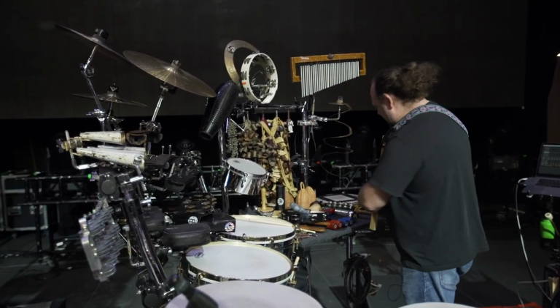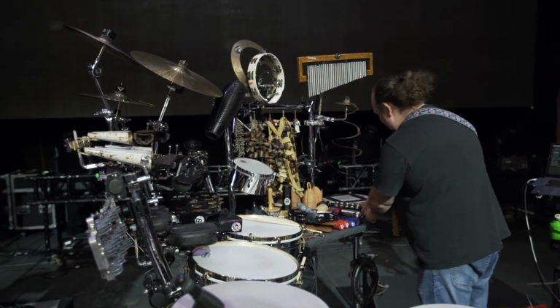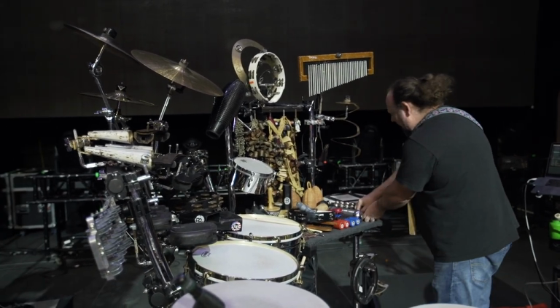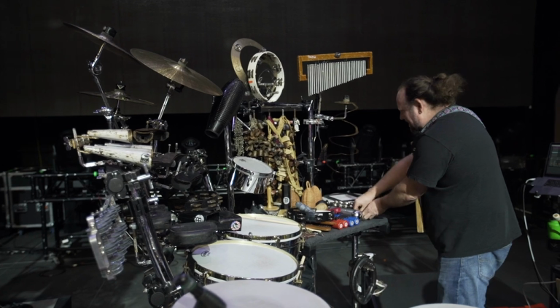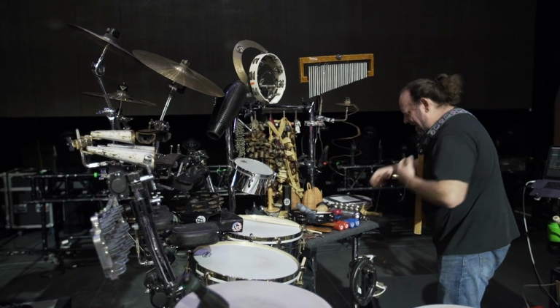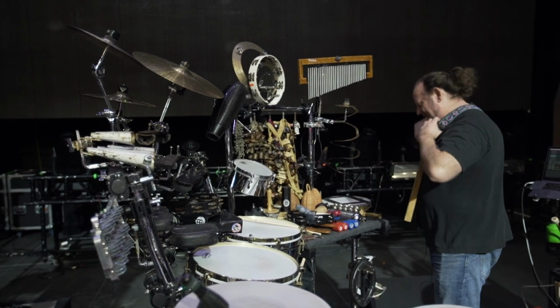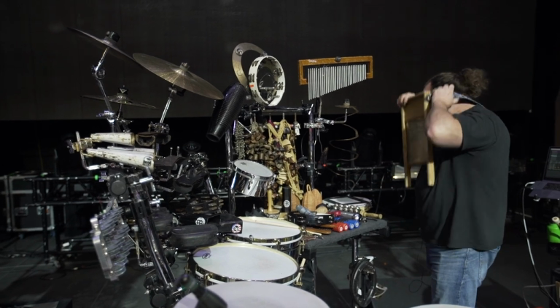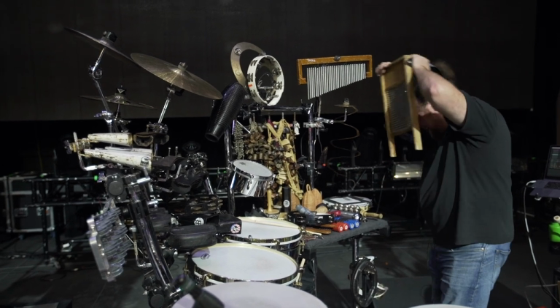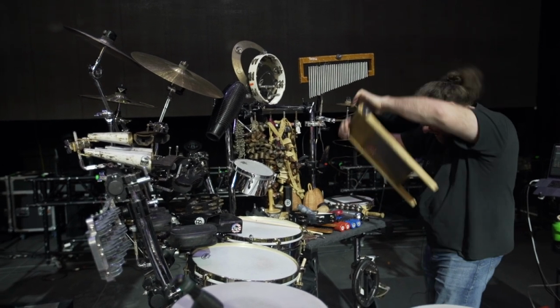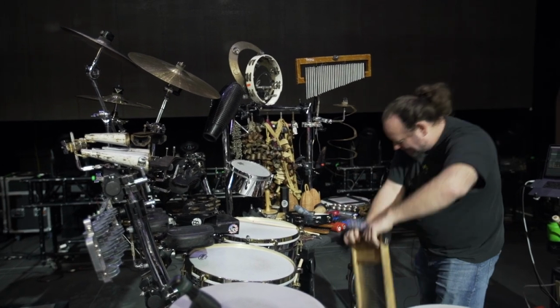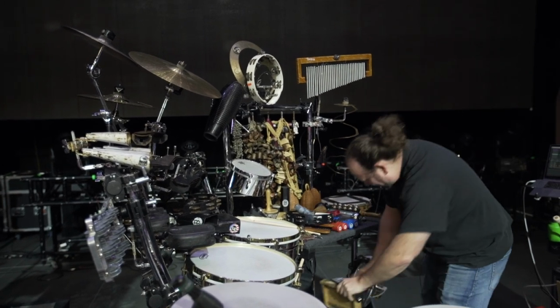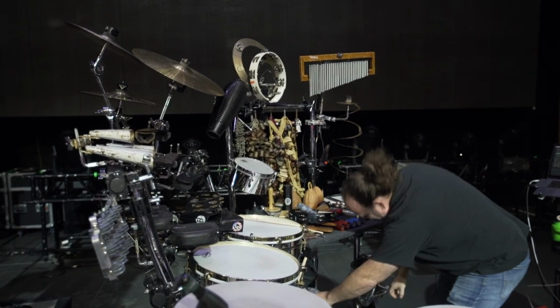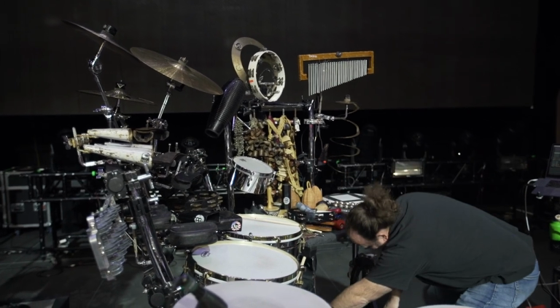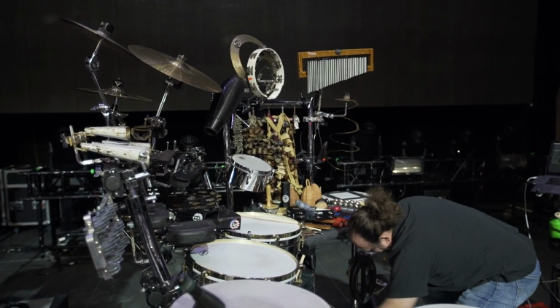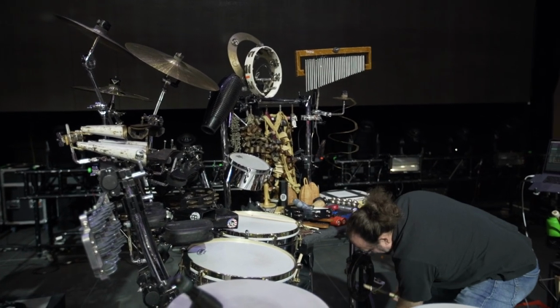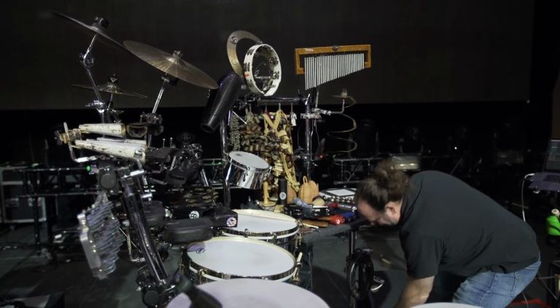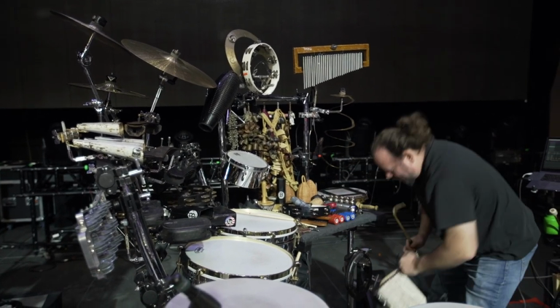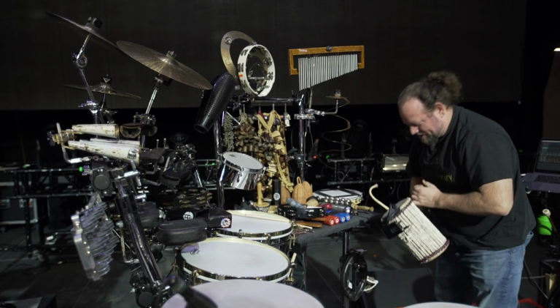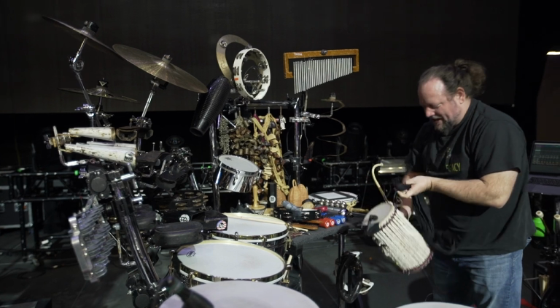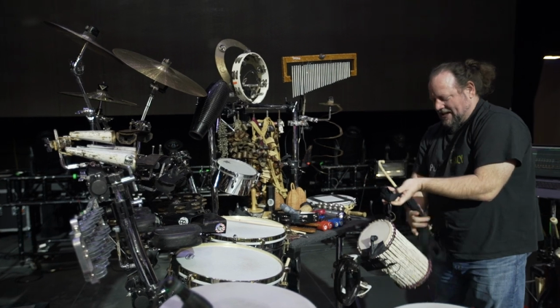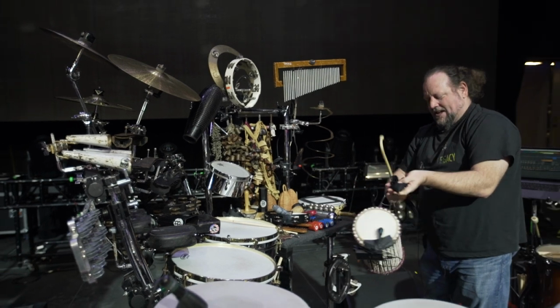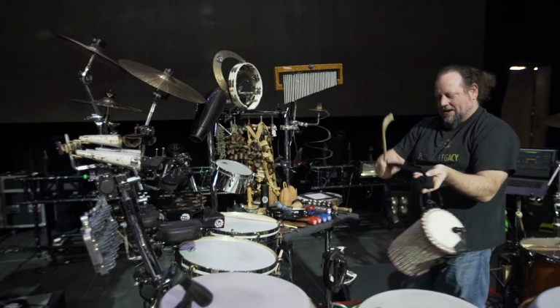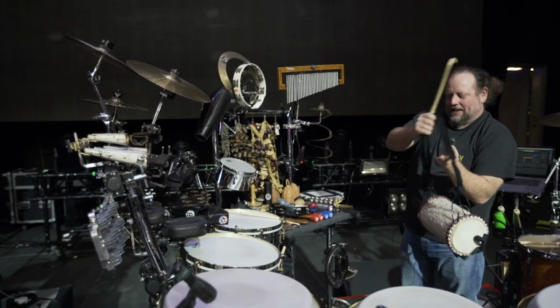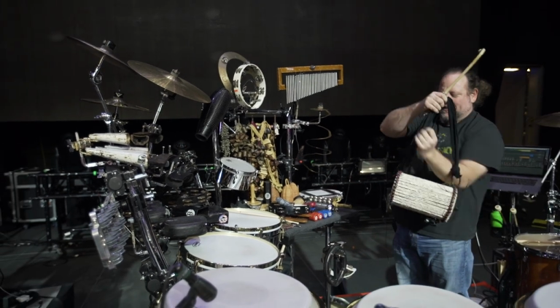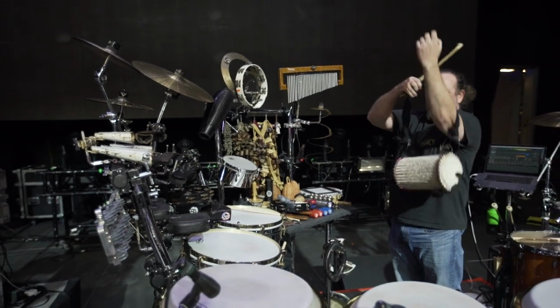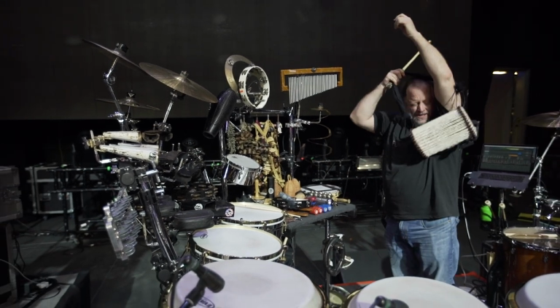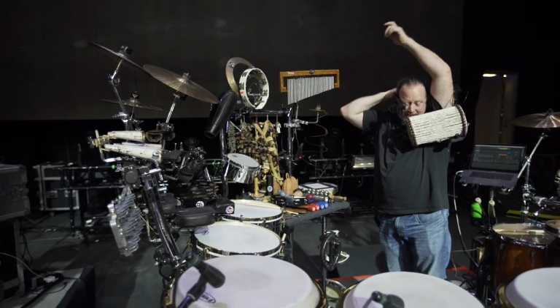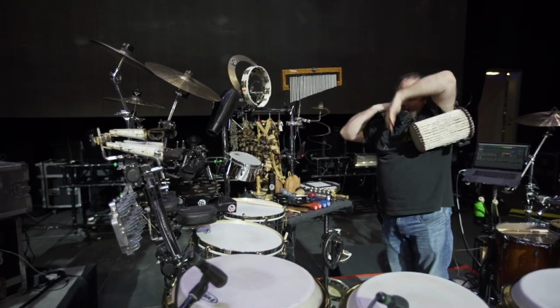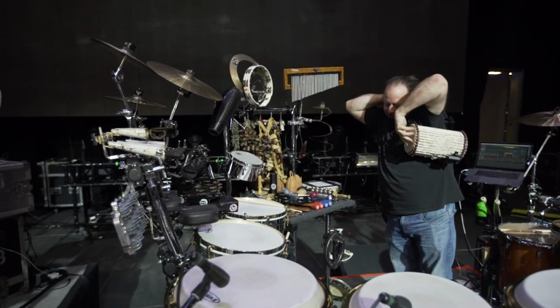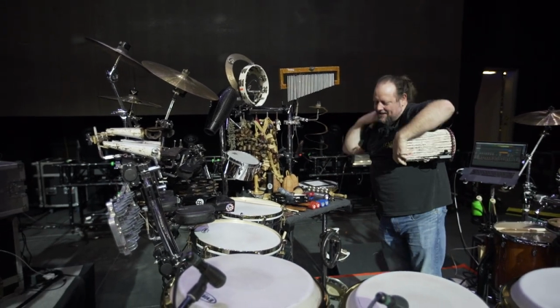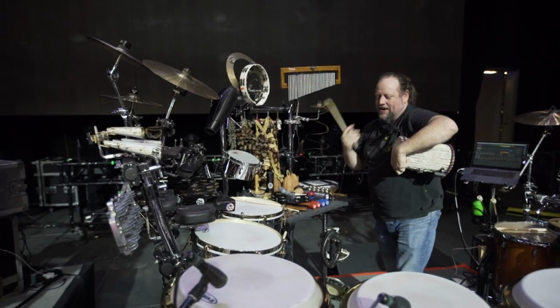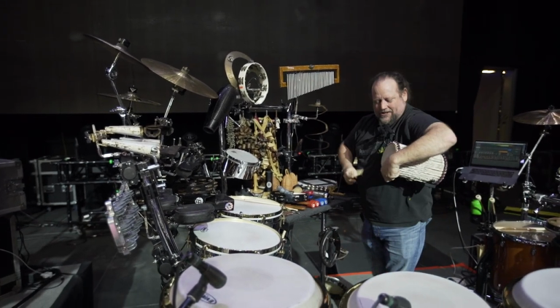And I've also got a talking drum, which I really love. This is more of a Nigerian version.